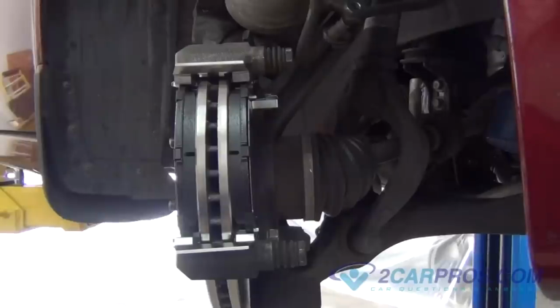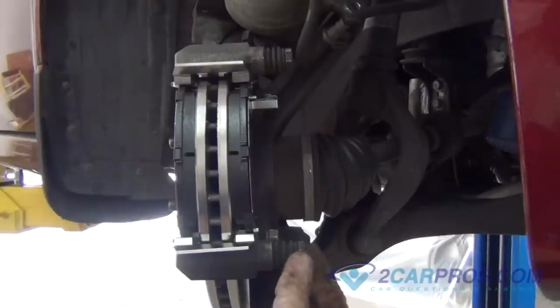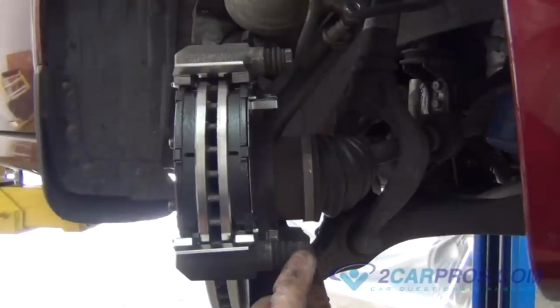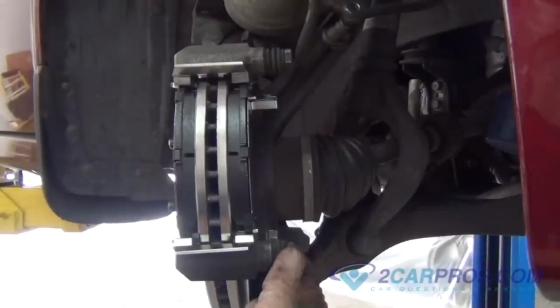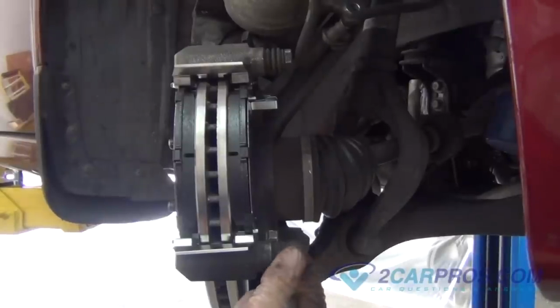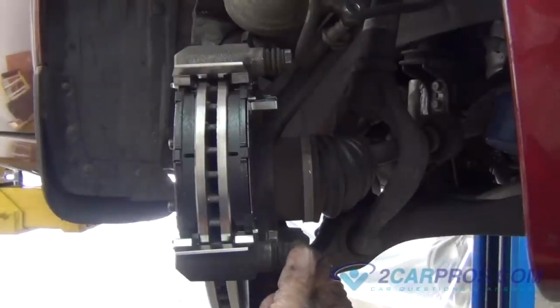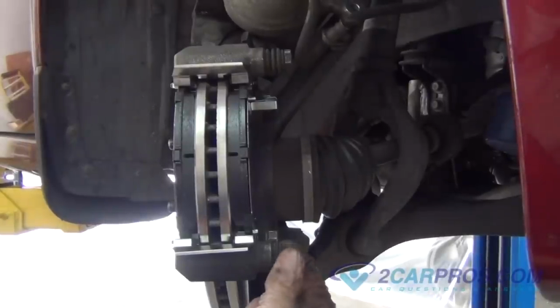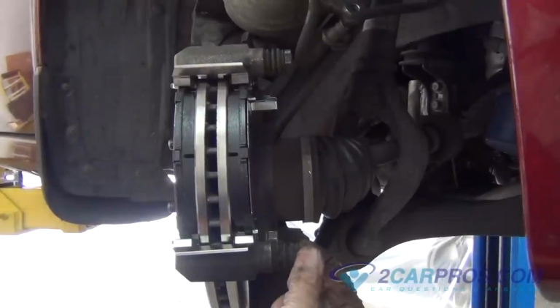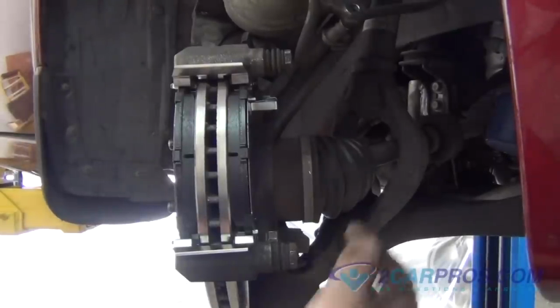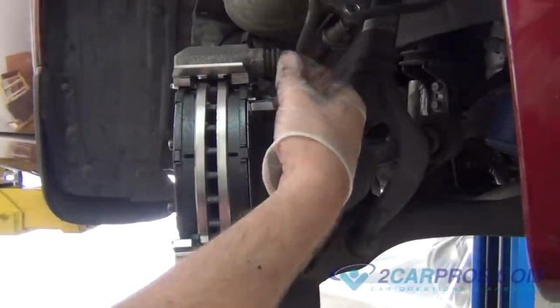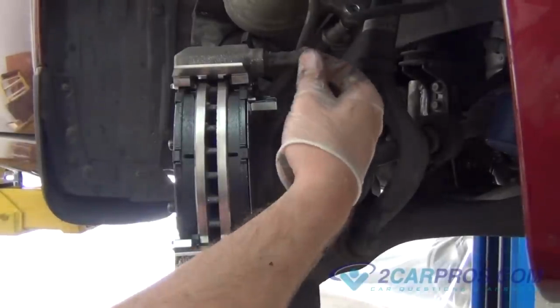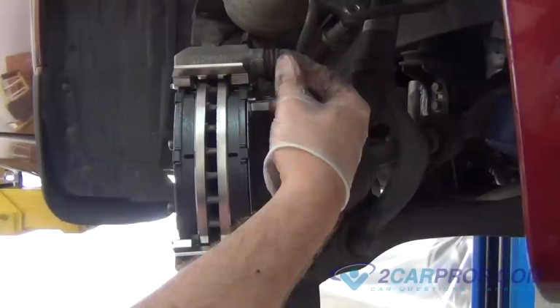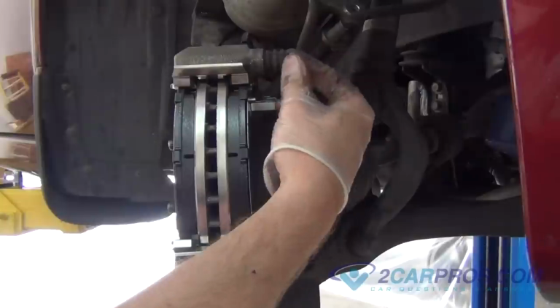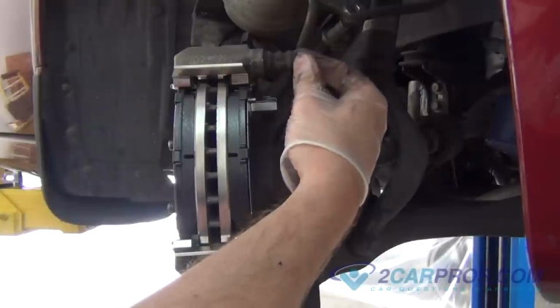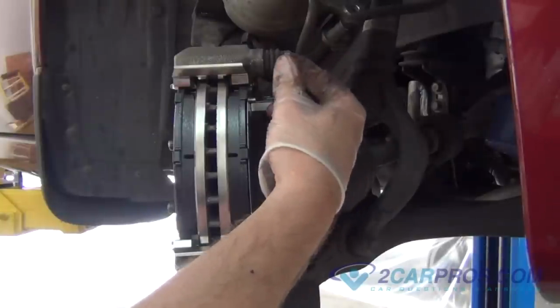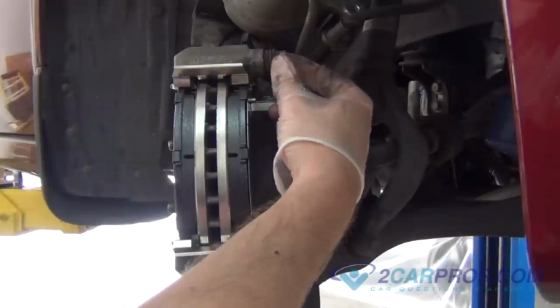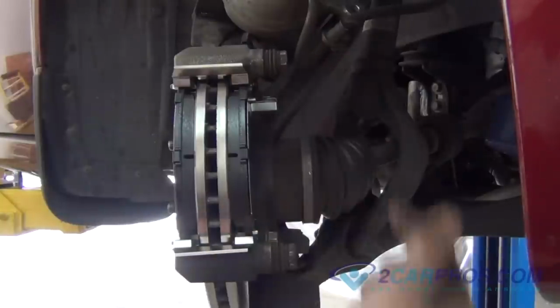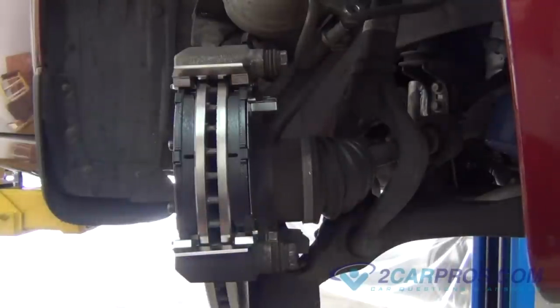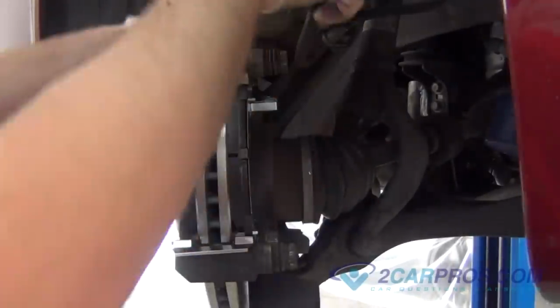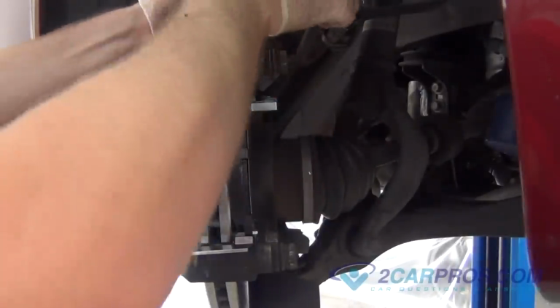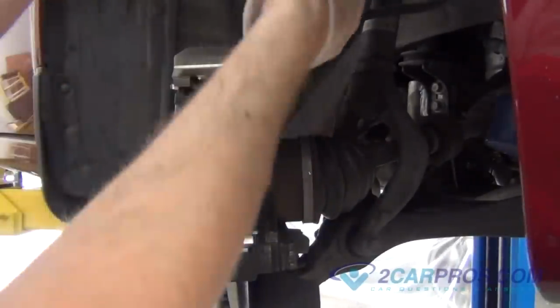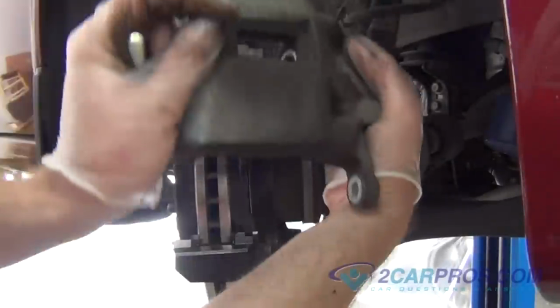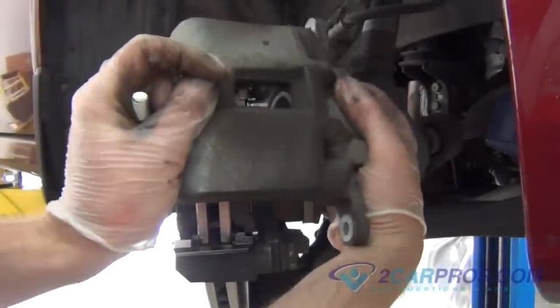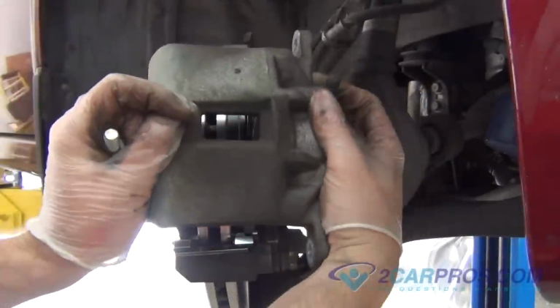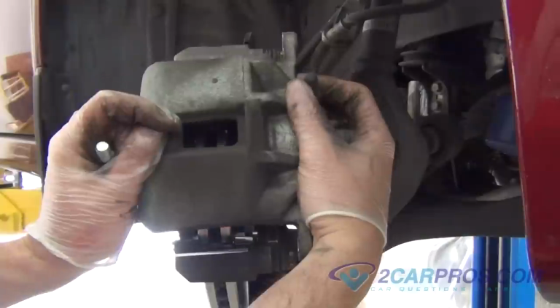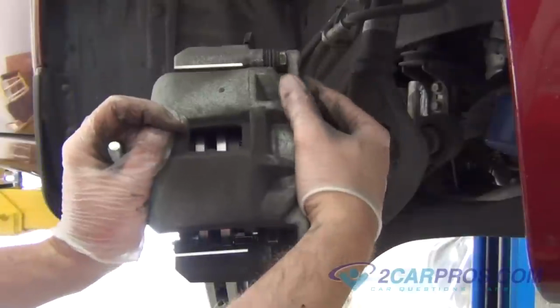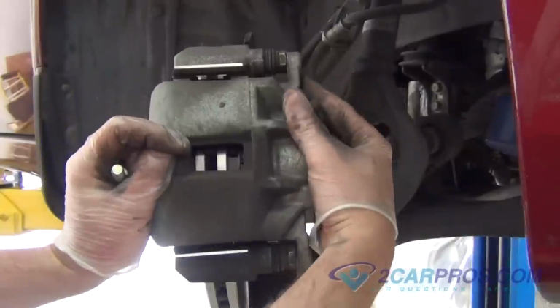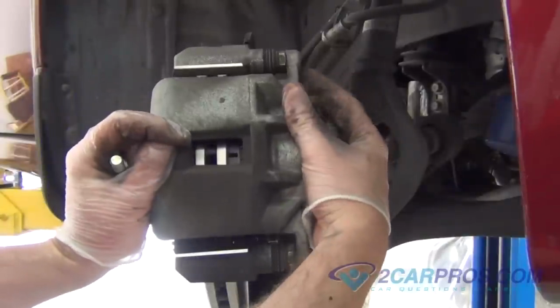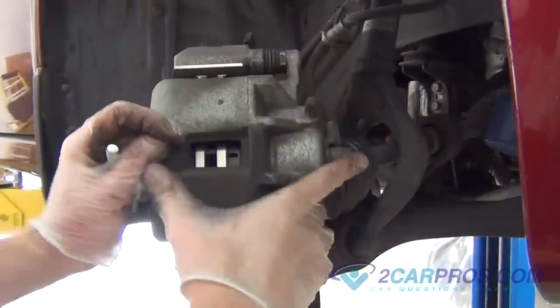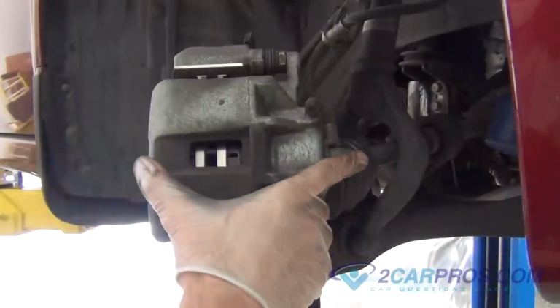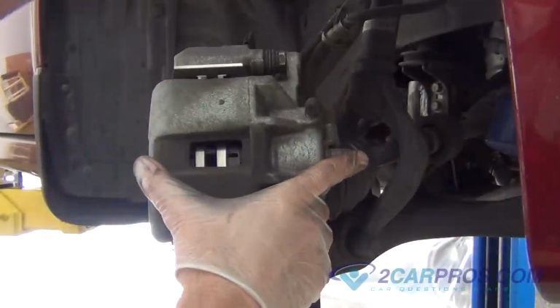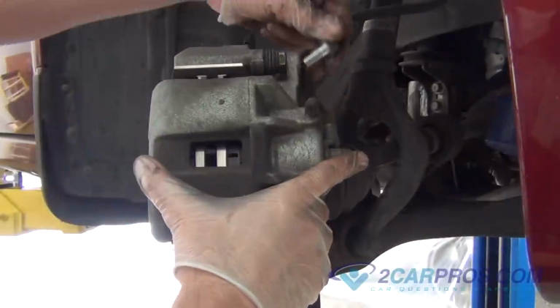Before installing the brake caliper to the brake assembly, check the brake caliper slides to see if they need to be greased. If they need no grease, install the brake caliper back to the brake assembly and tighten using the appropriate size metric socket and wrench.